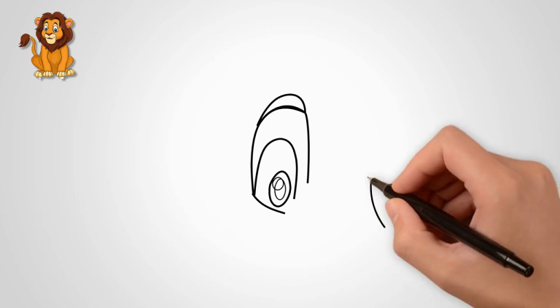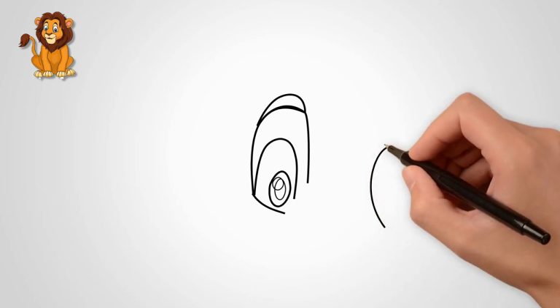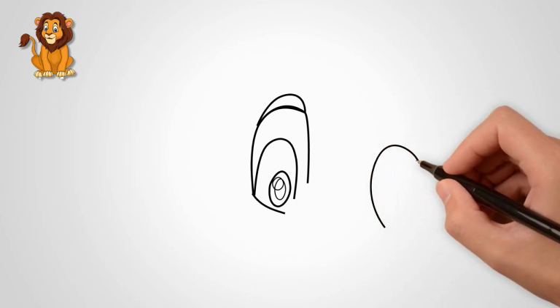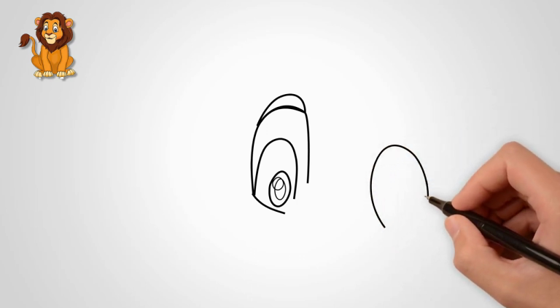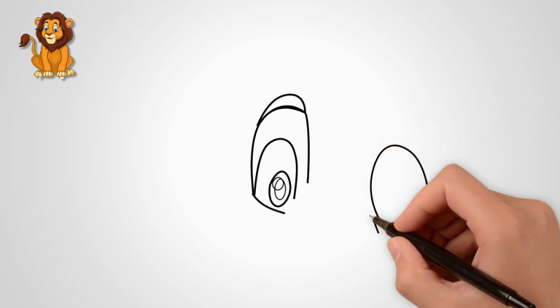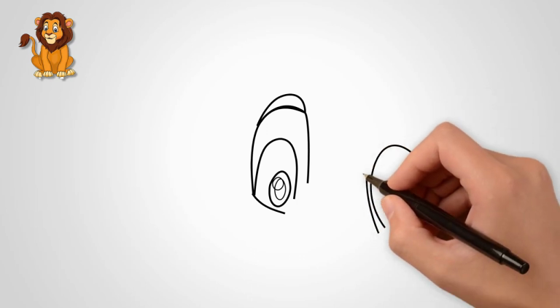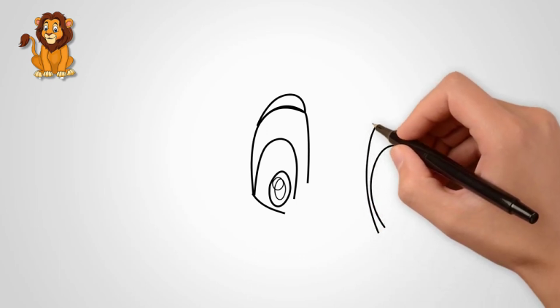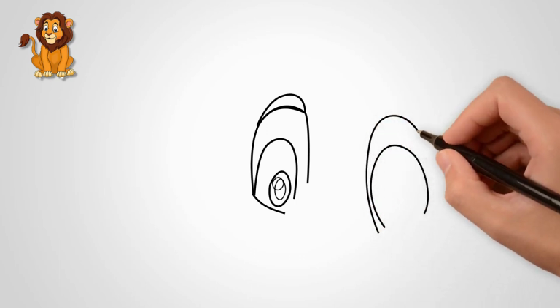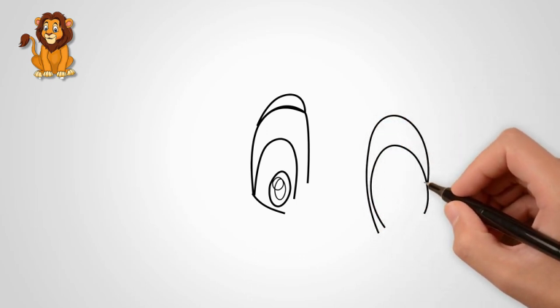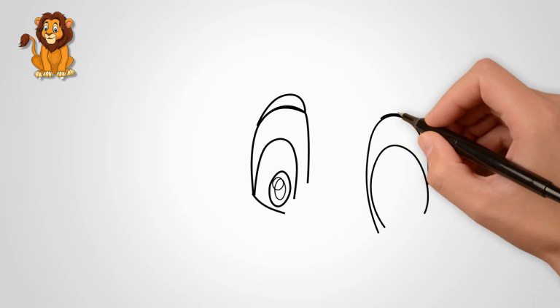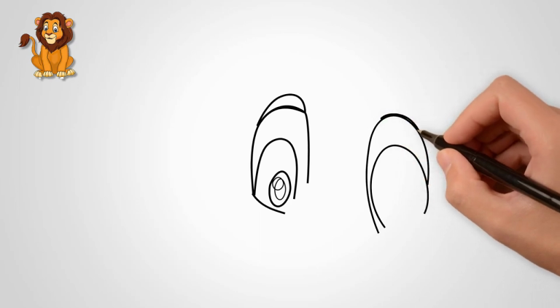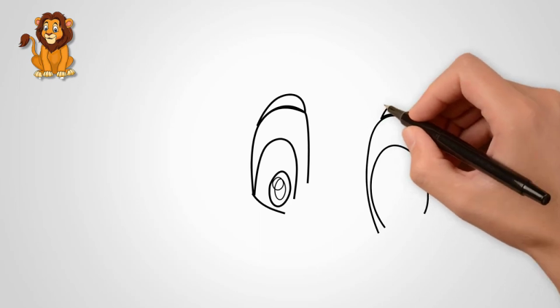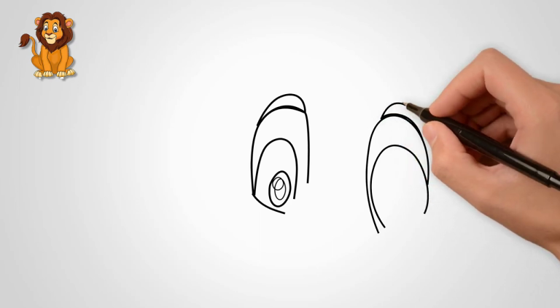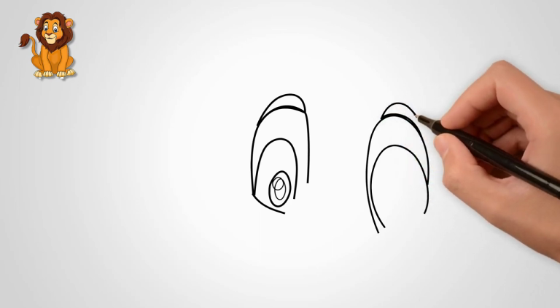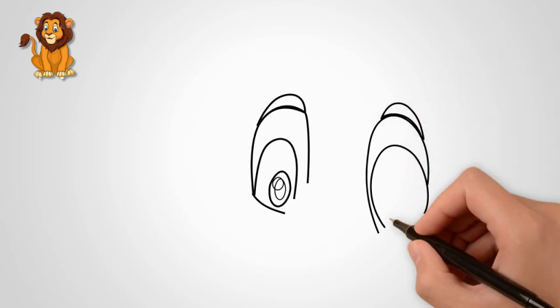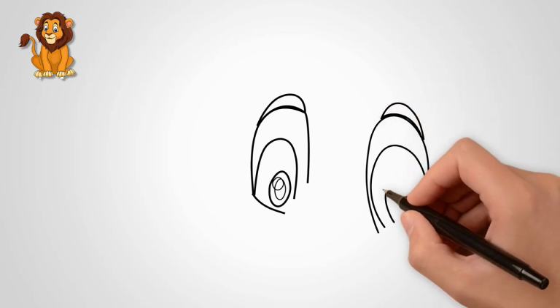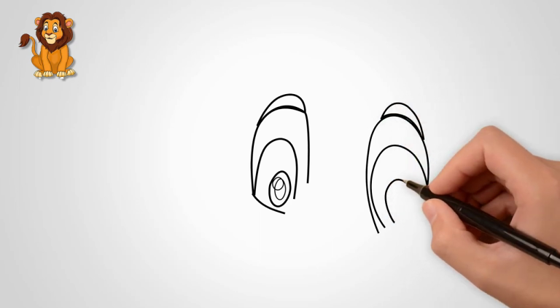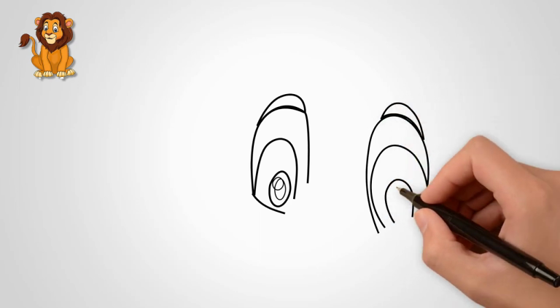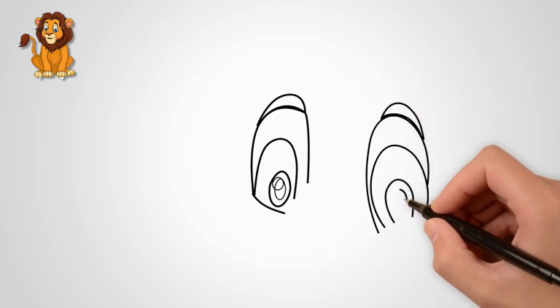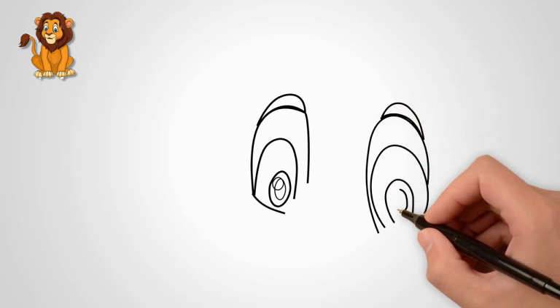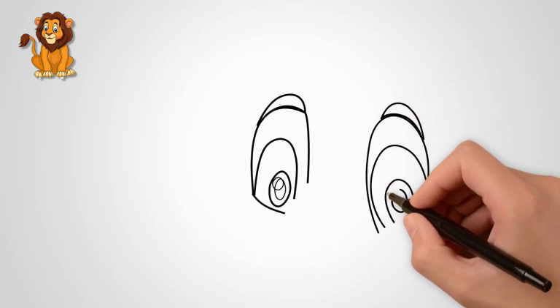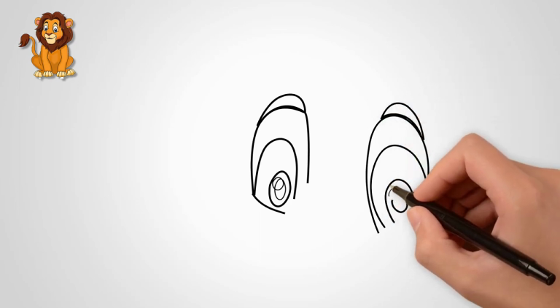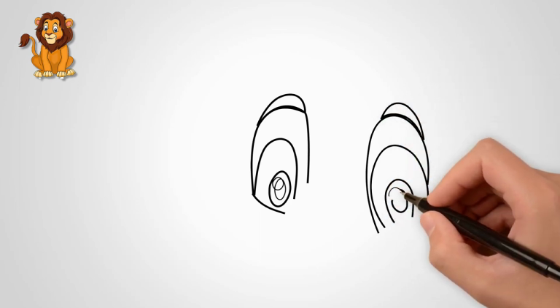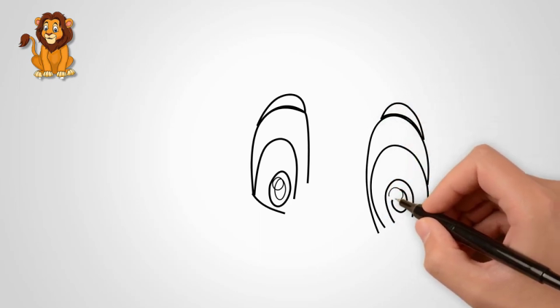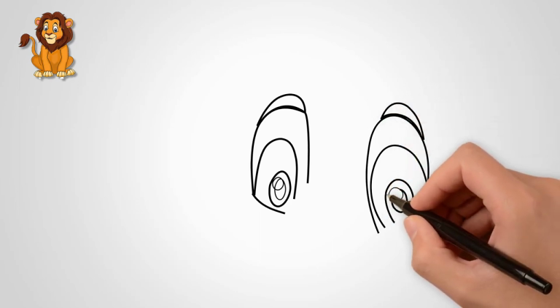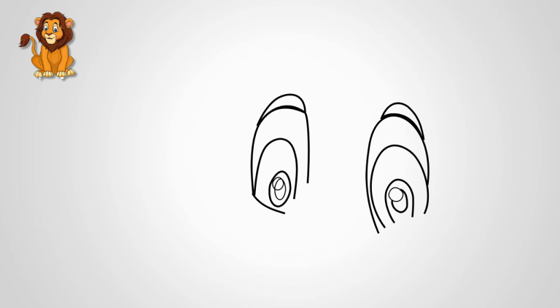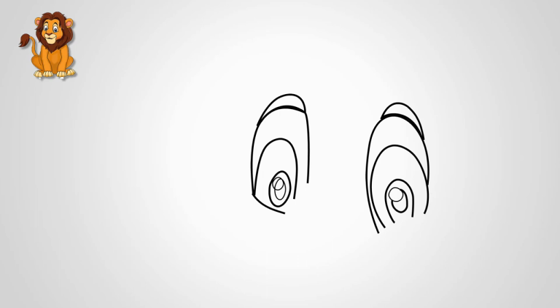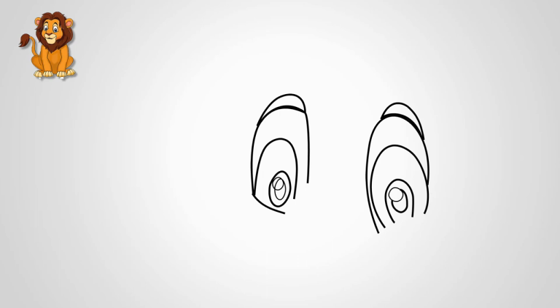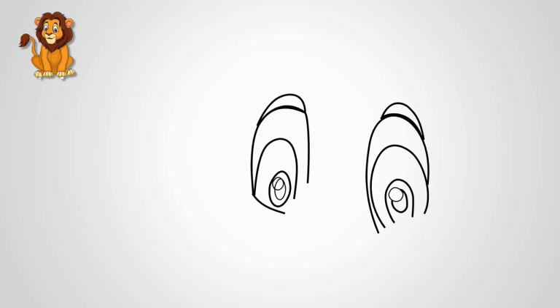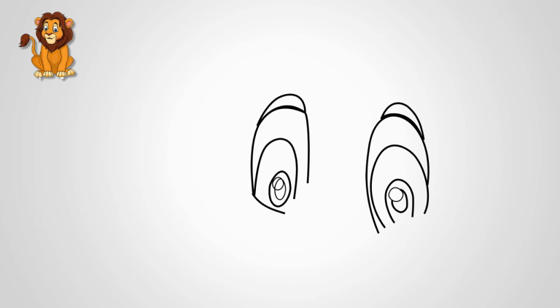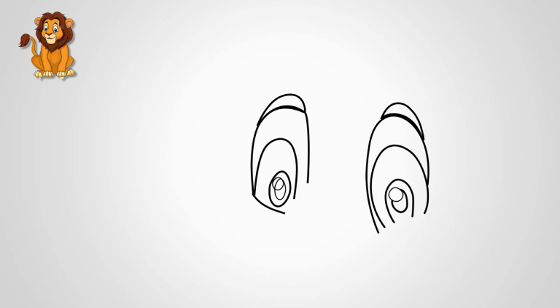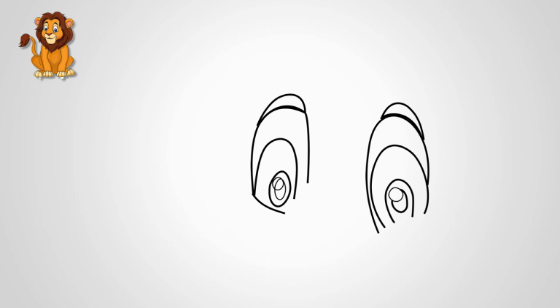Lions have big eyes — draw two big eyes. Draw the second eye, and also in the middle draw the pupil. We also draw an eyebrow over the second eye.